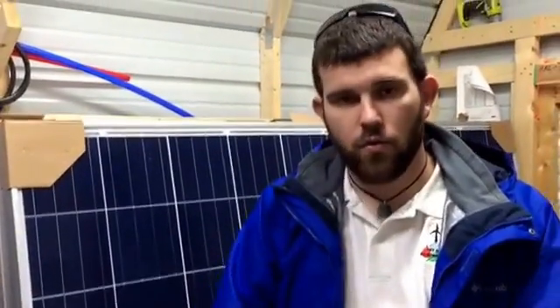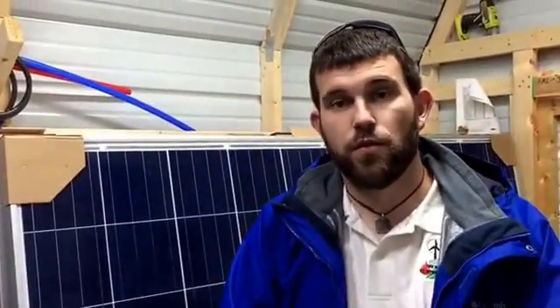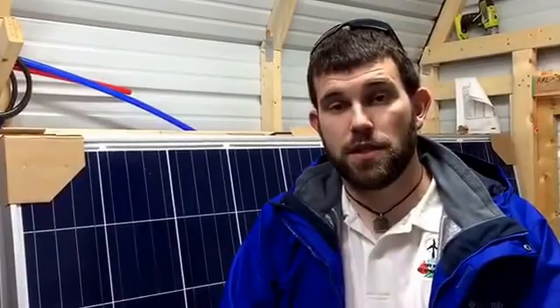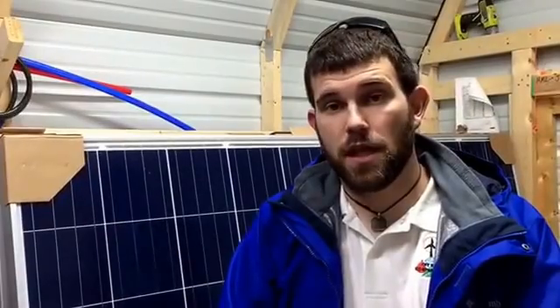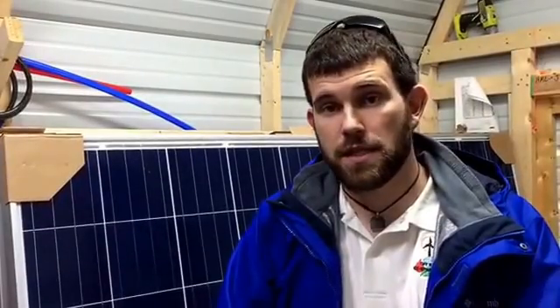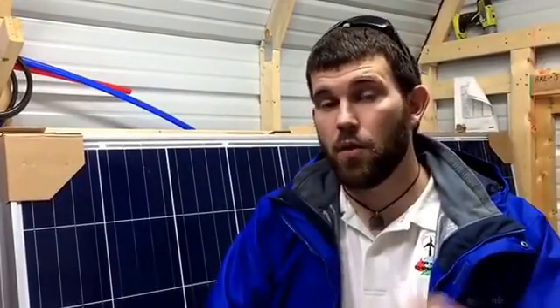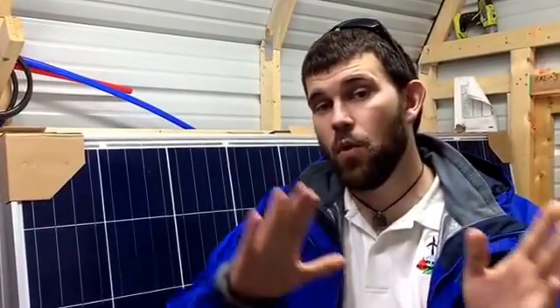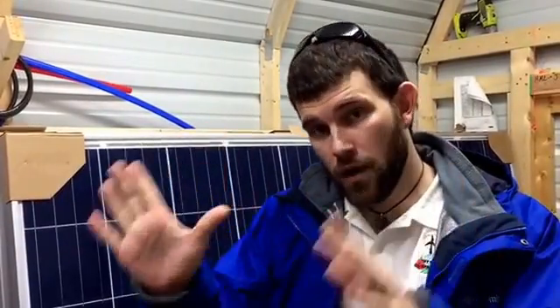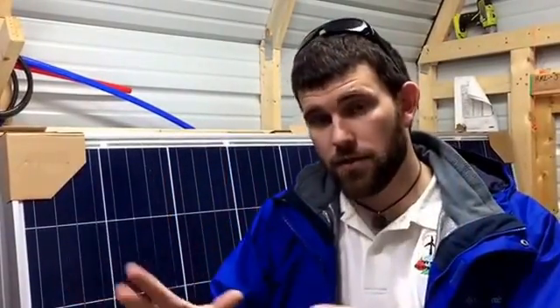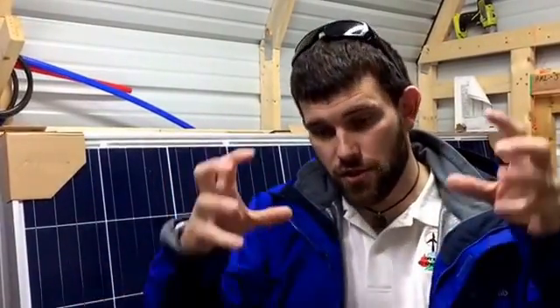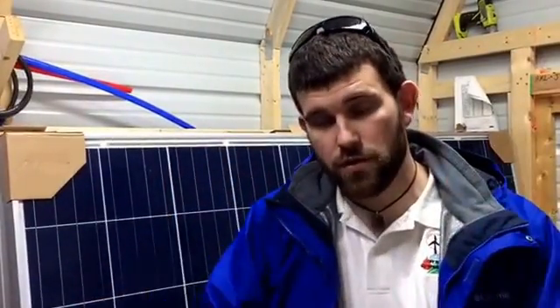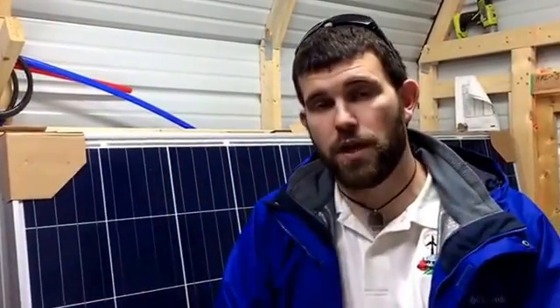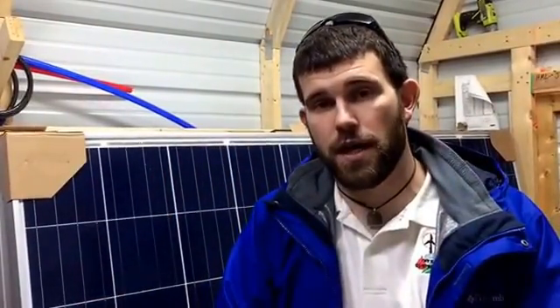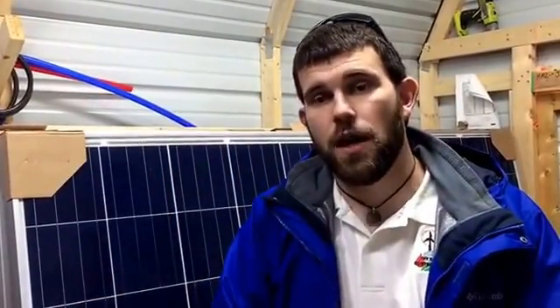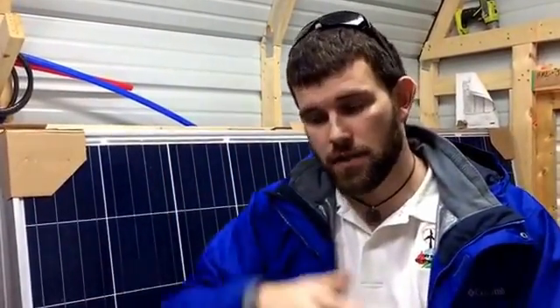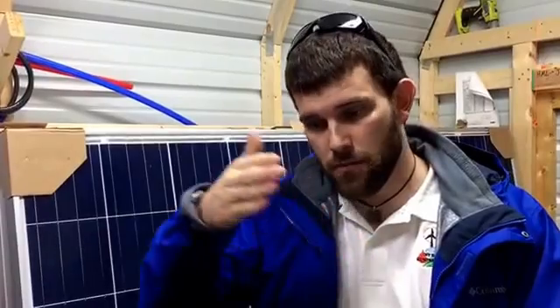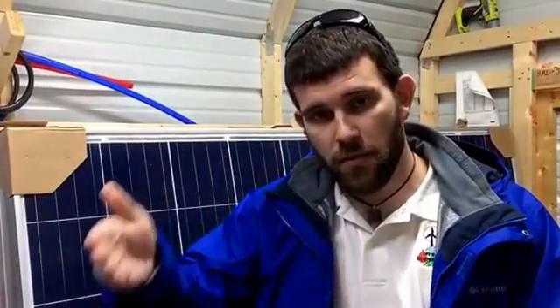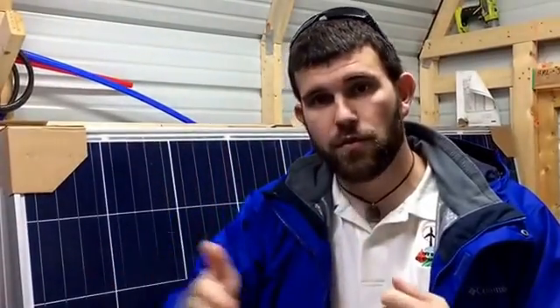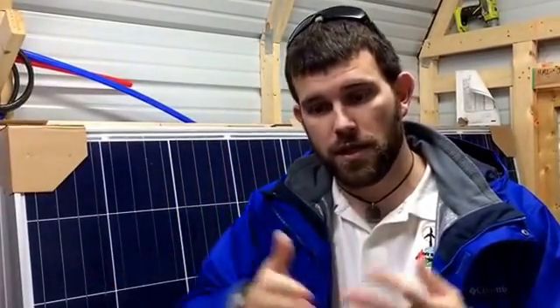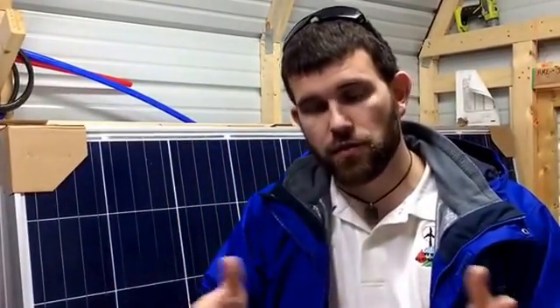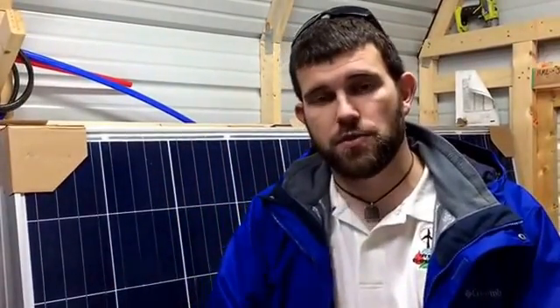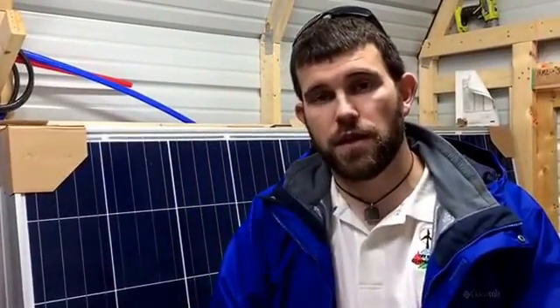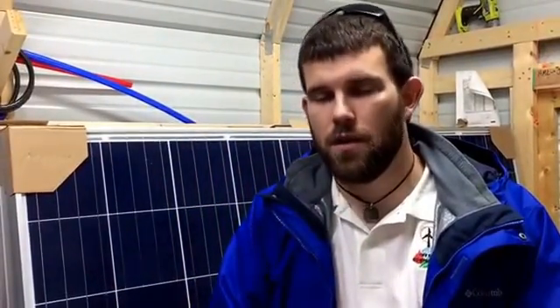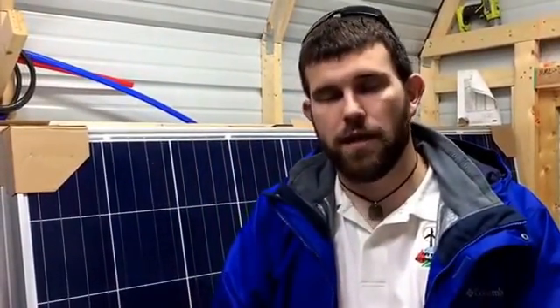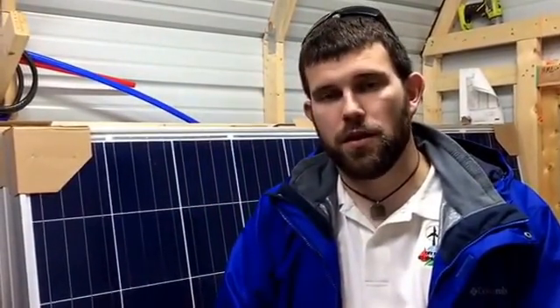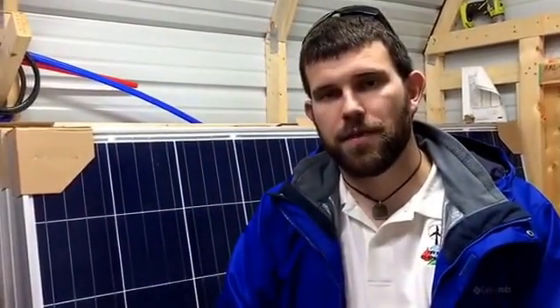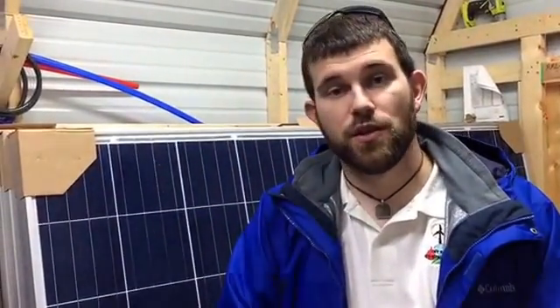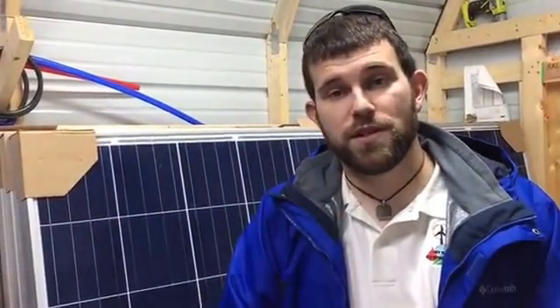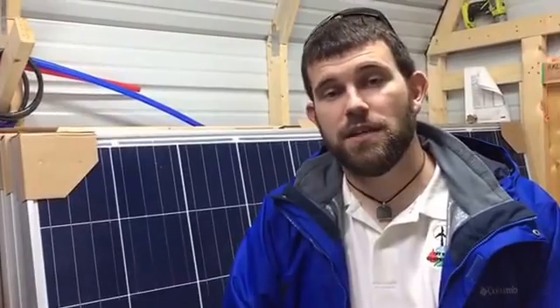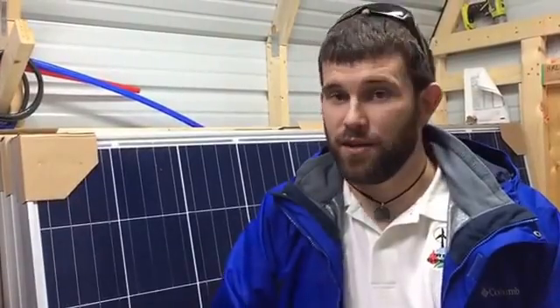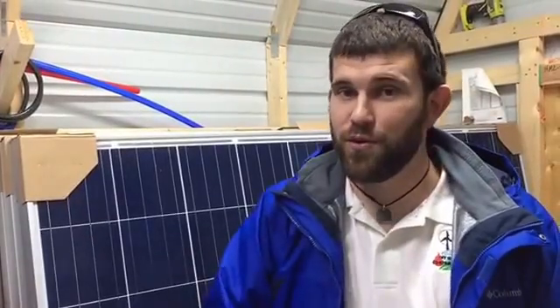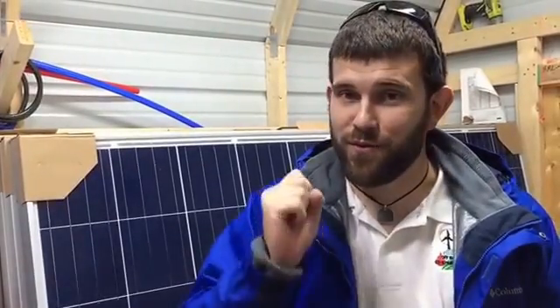We look forward to seeing you at the upcoming class. There will be more throughout the year — this is just the ones for winter right now. As we get more time available from doing installs for customers out in the field, we're going to have more come up. So I look forward to seeing you and I look forward to working for you.